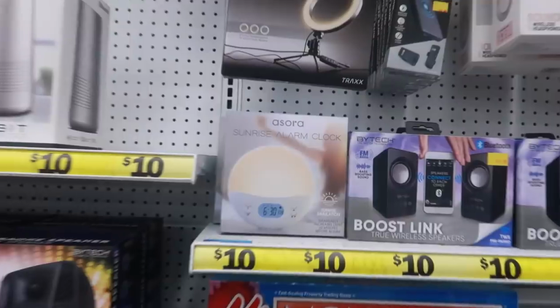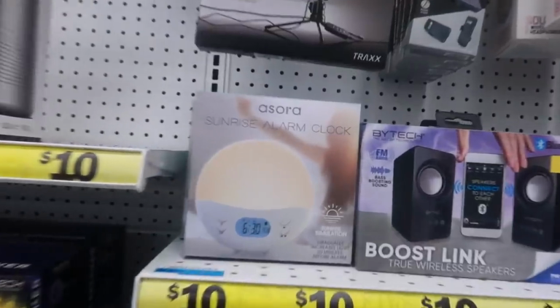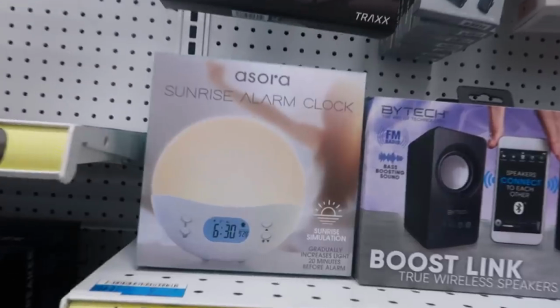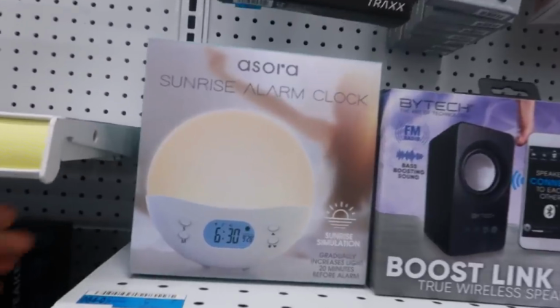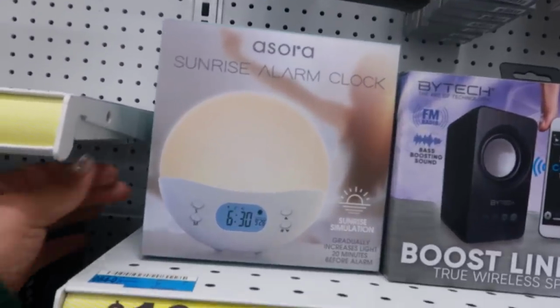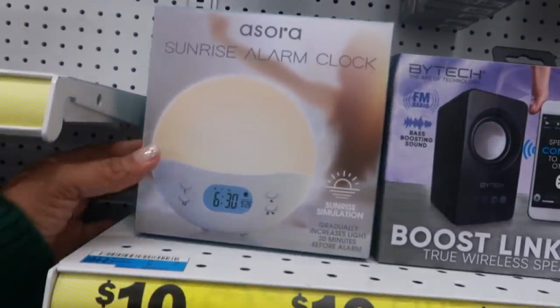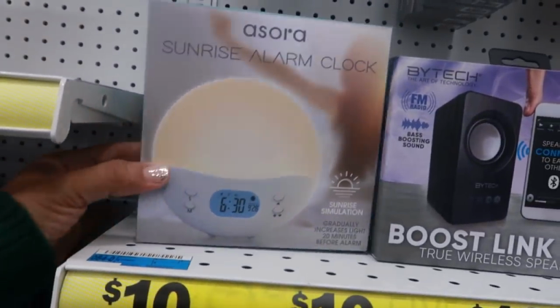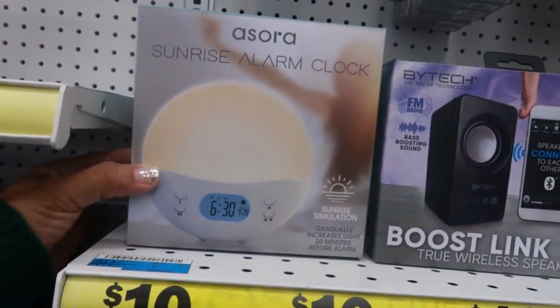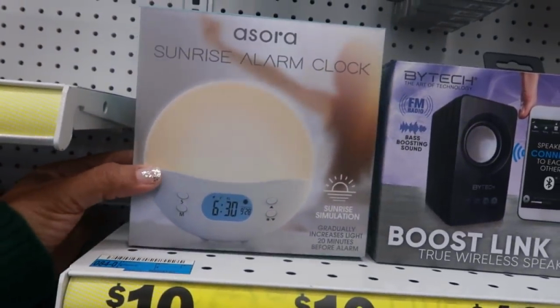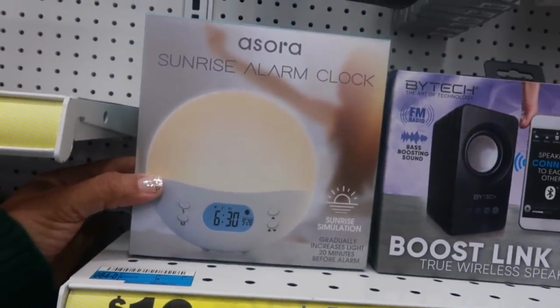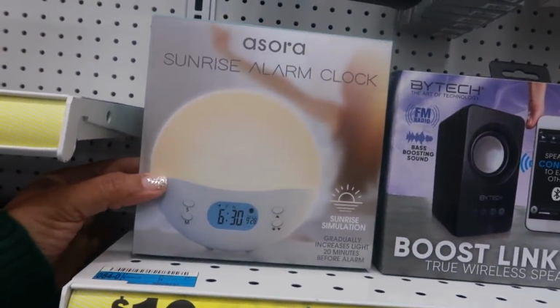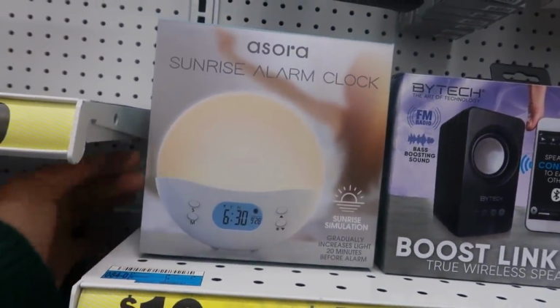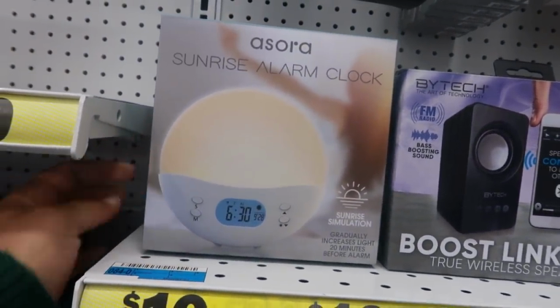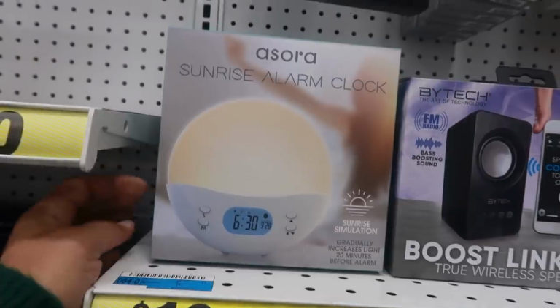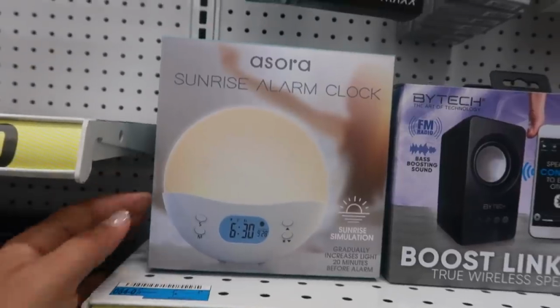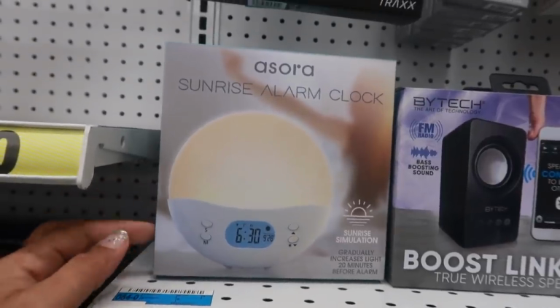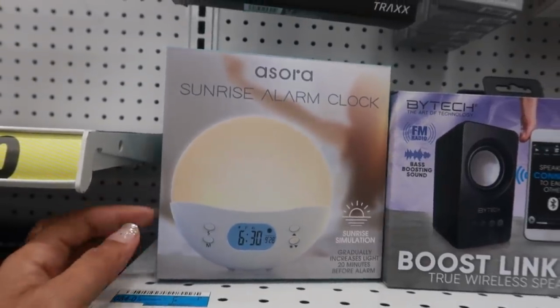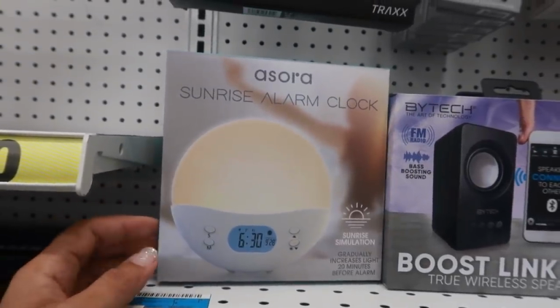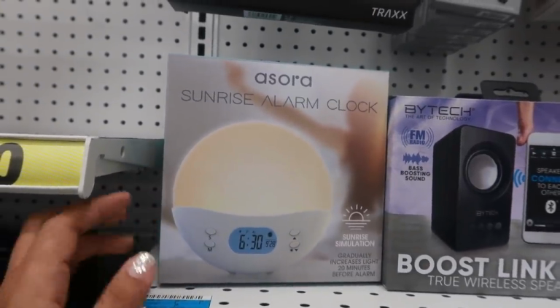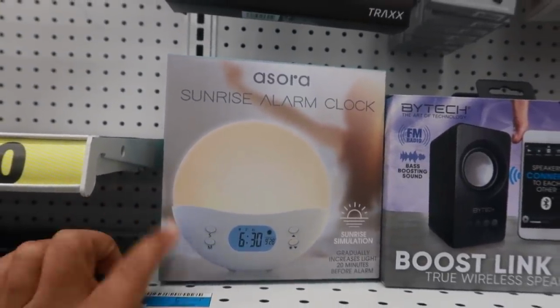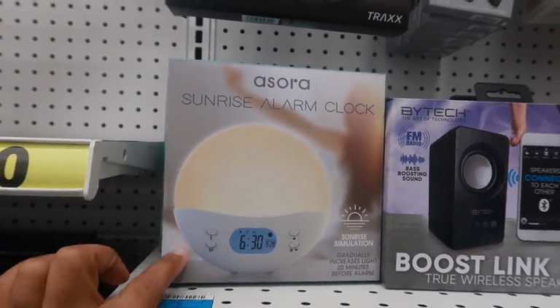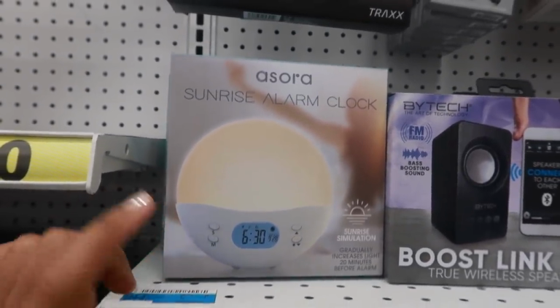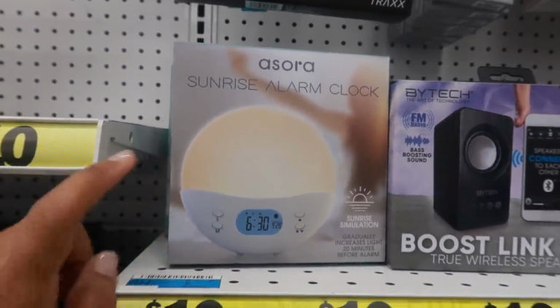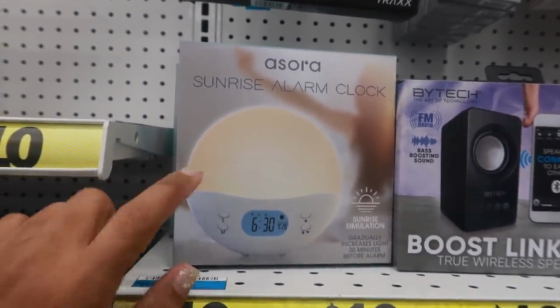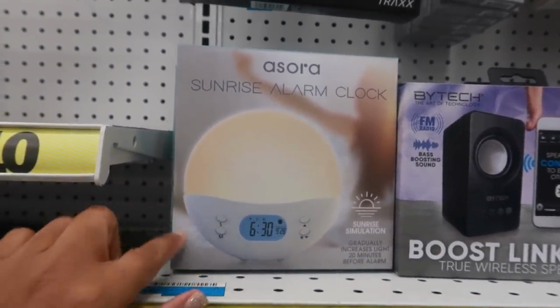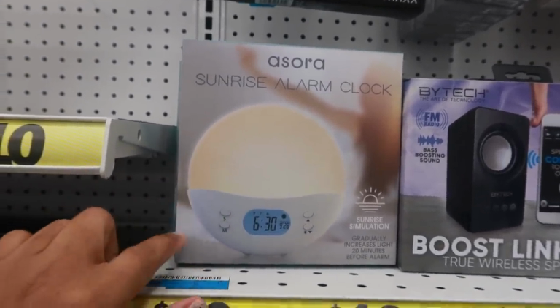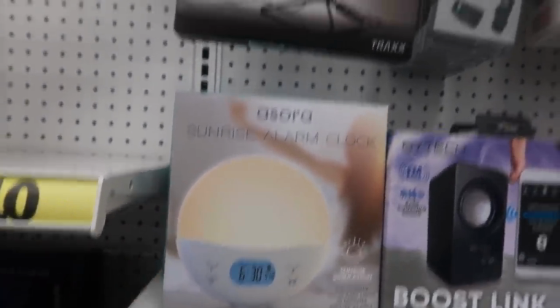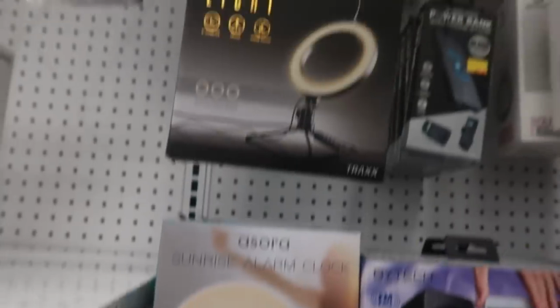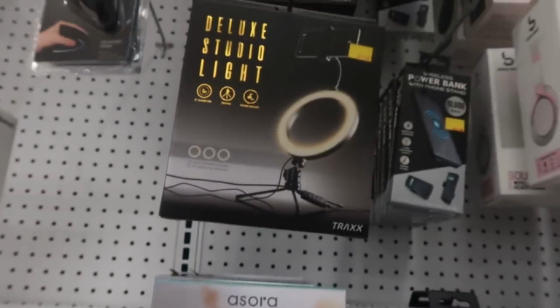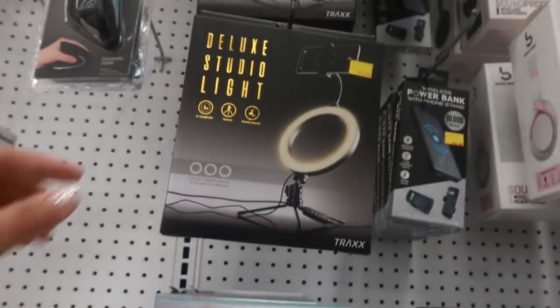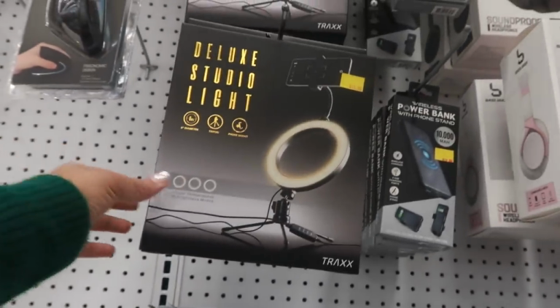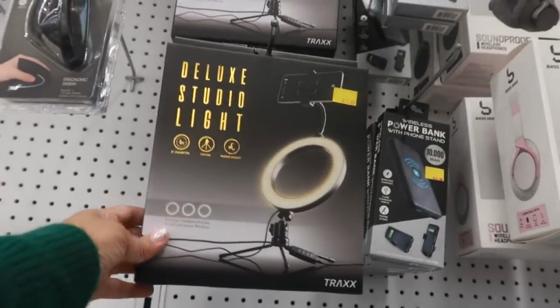Here's that cute sunrise alarm clock. I think around Christmas I was looking at something like this somewhere else and it was more than ten dollars. And there's also a ring light.